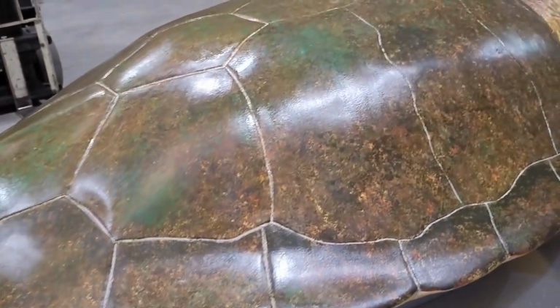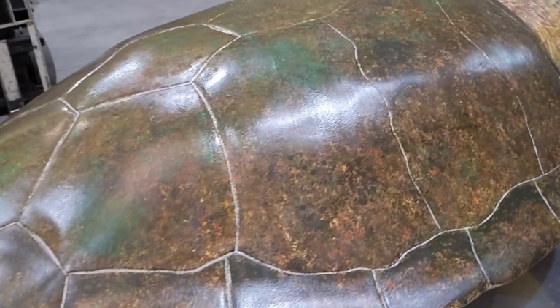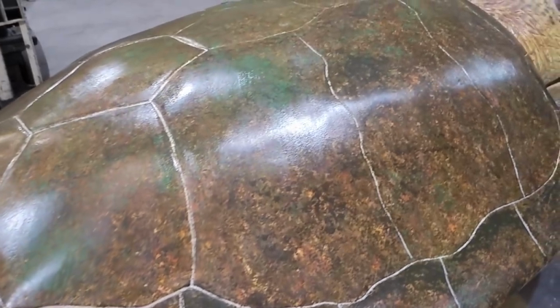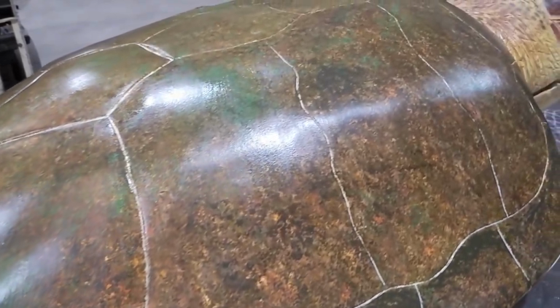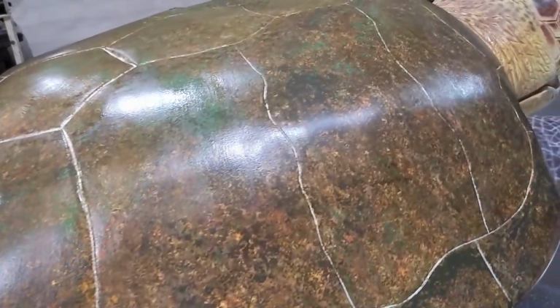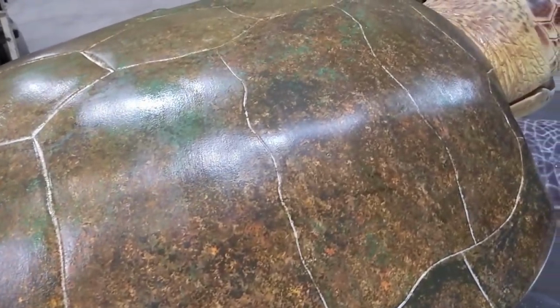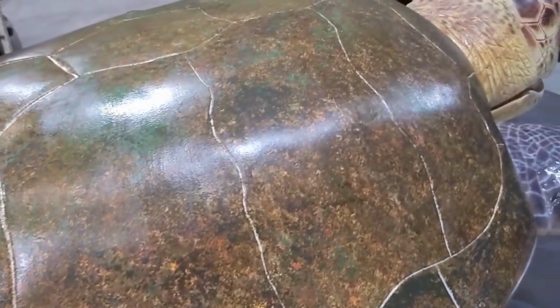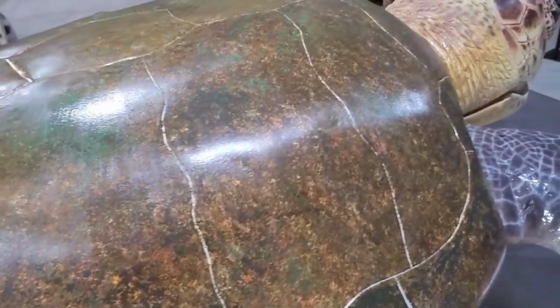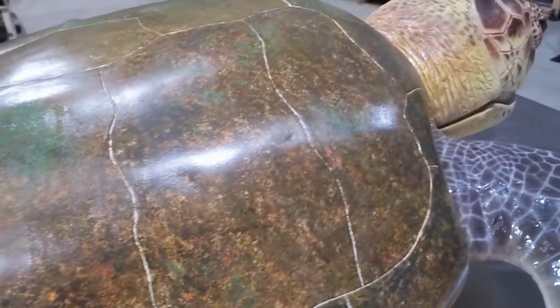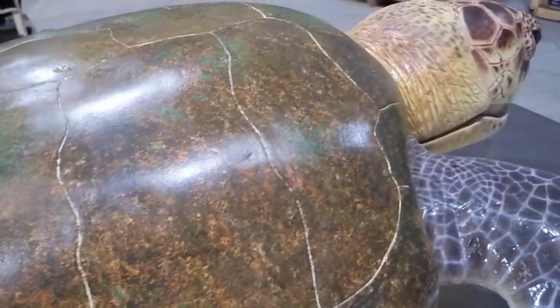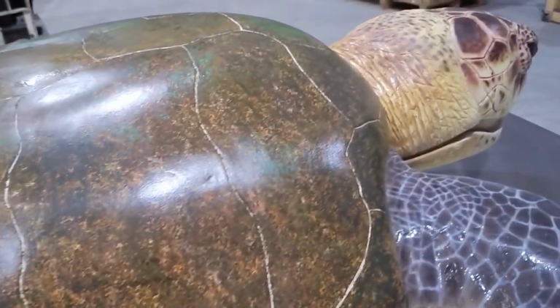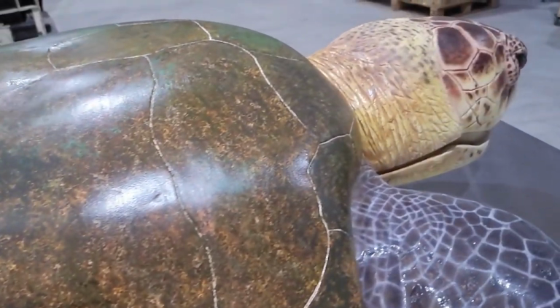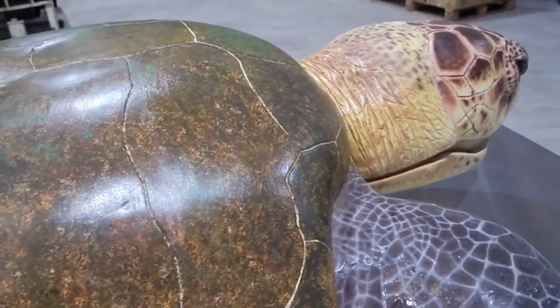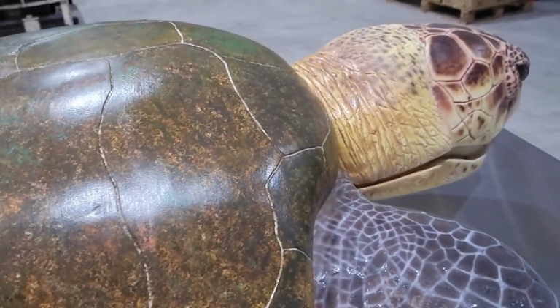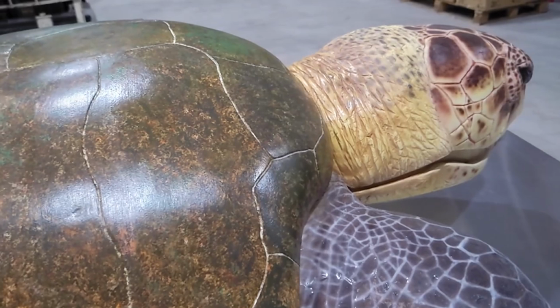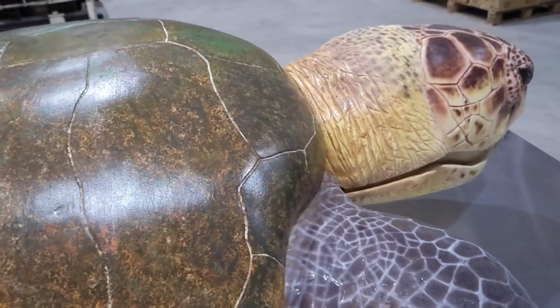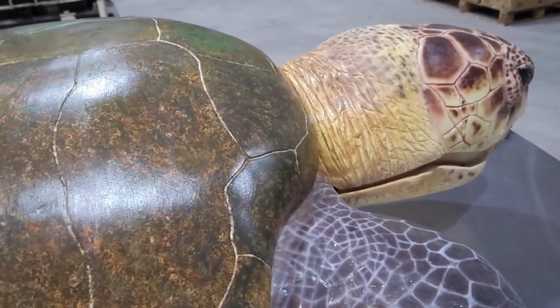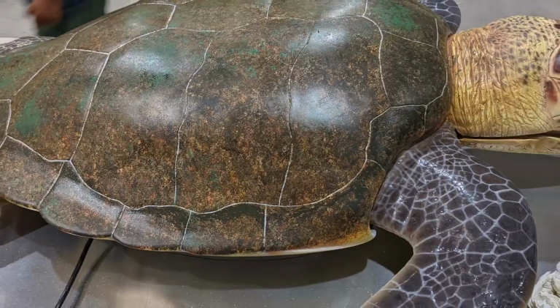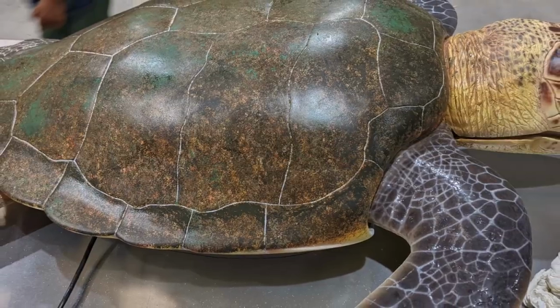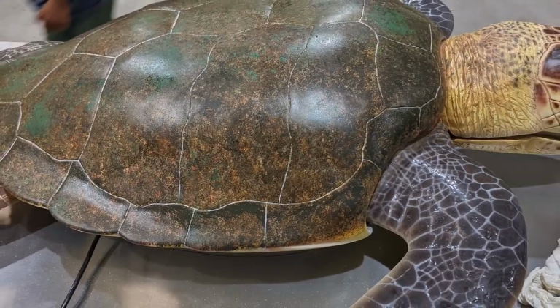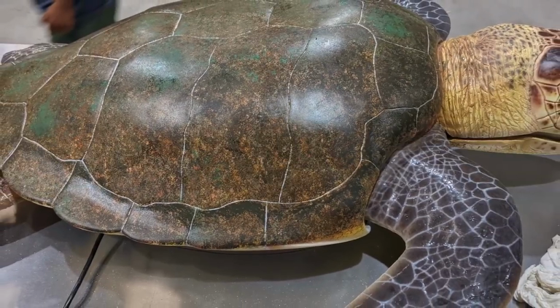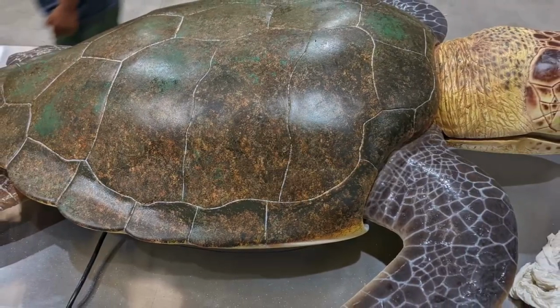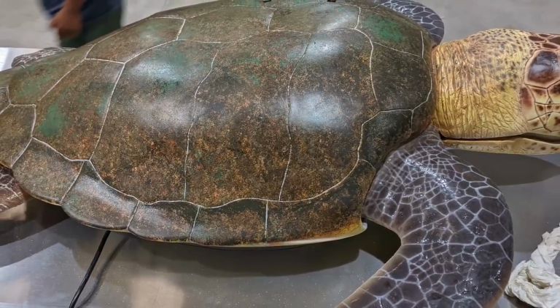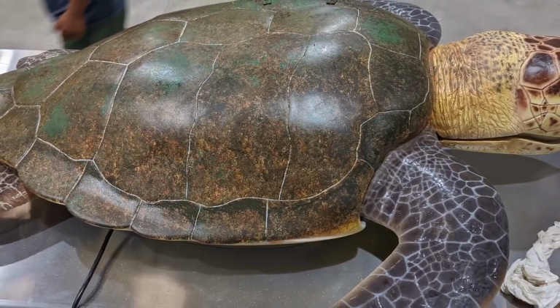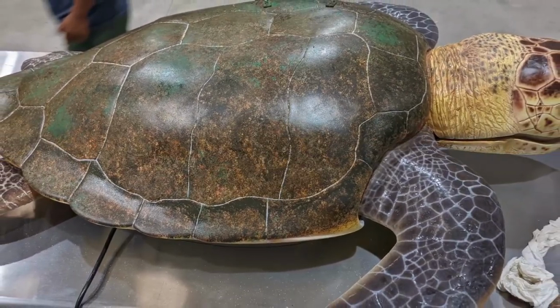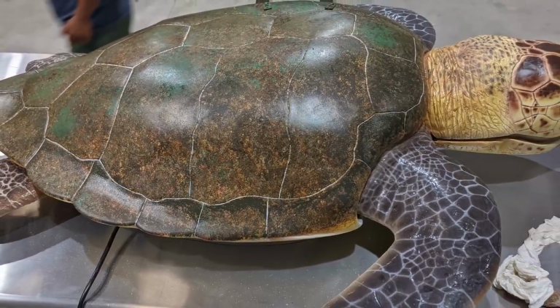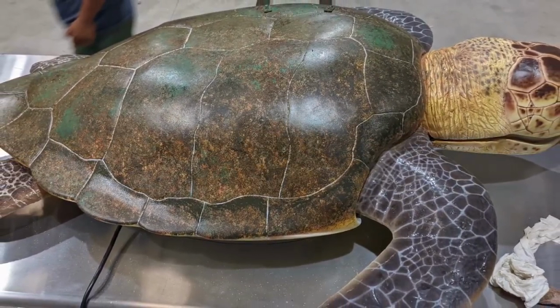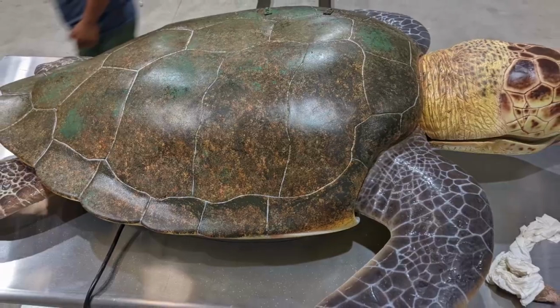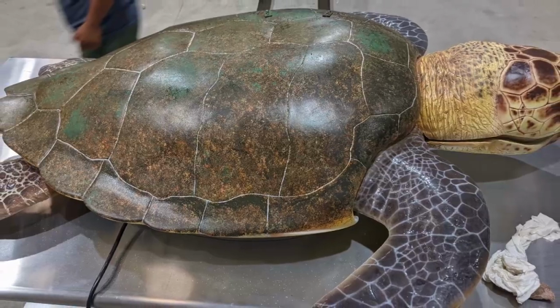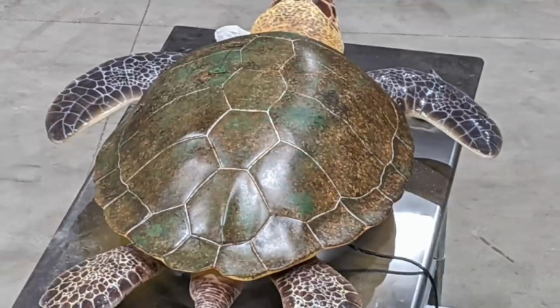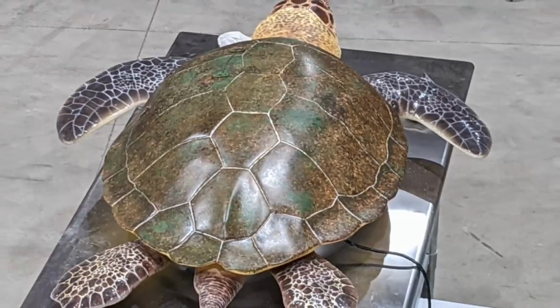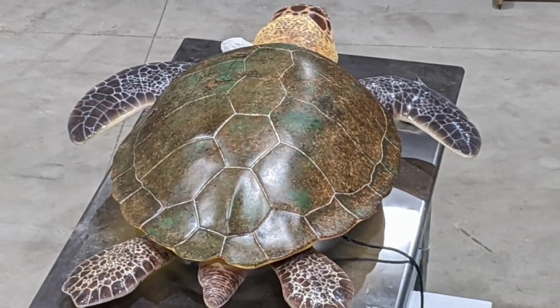There you have it — the new loggerhead turtle is complete and ready to go into action. Check out the Clearwater Marine Aquarium the next time that you're in the Tampa Clearwater area. It's truly an experience that you won't forget.